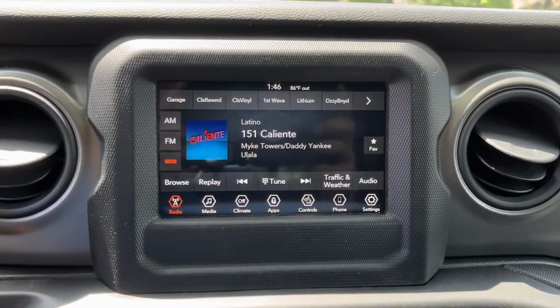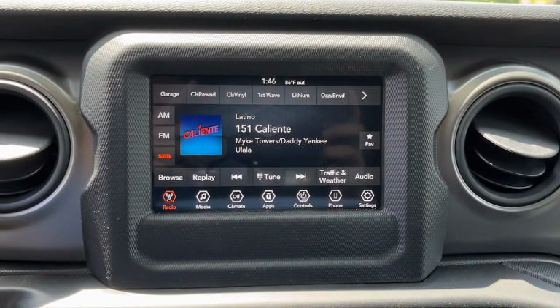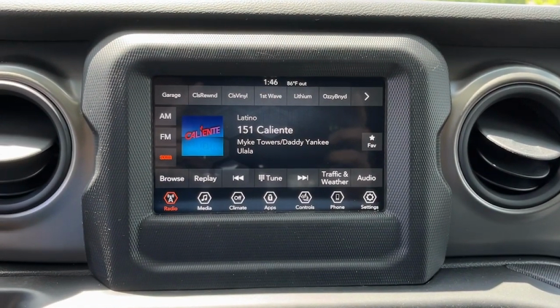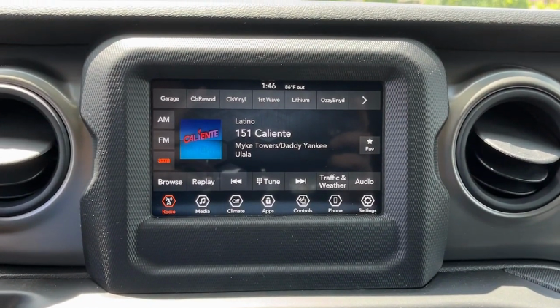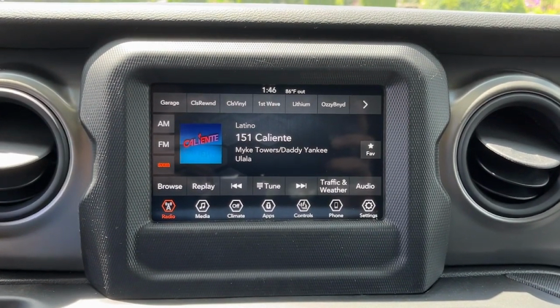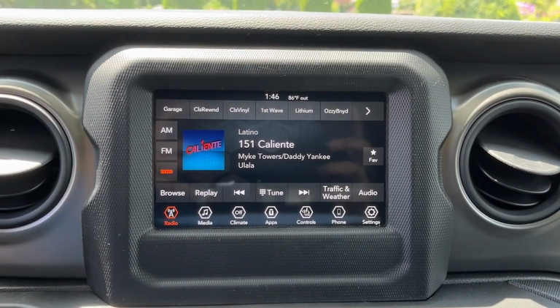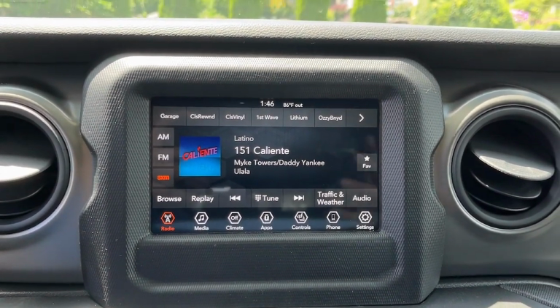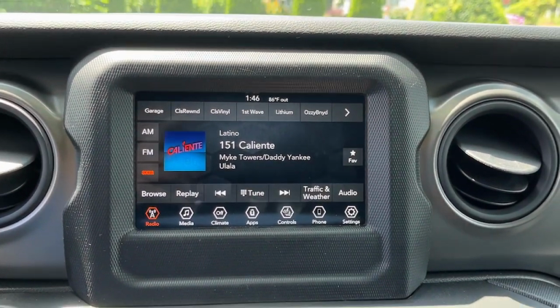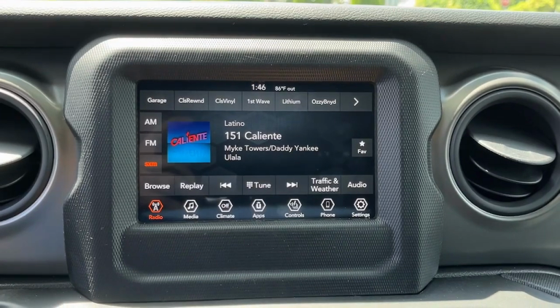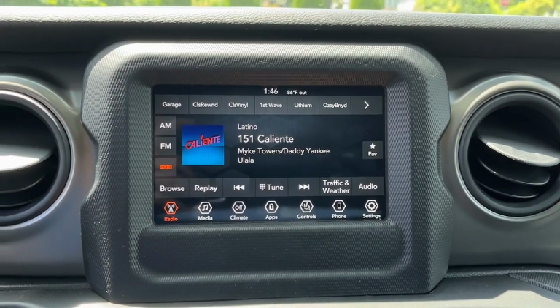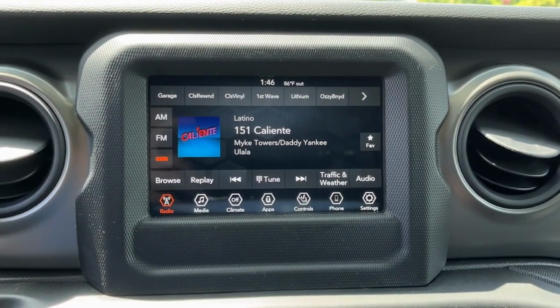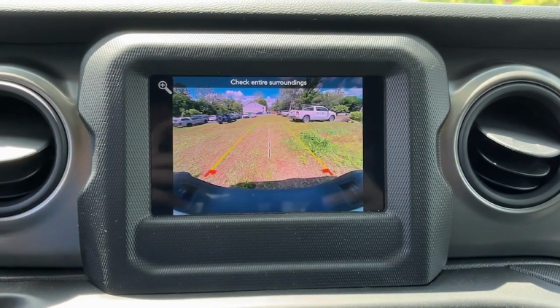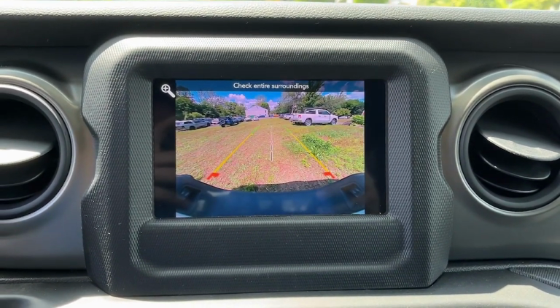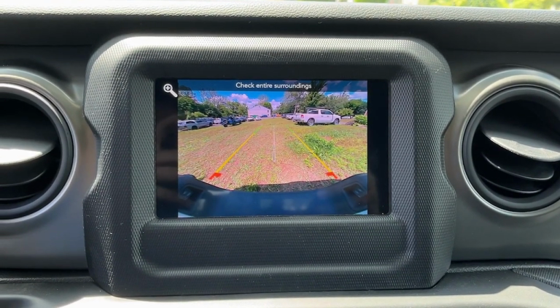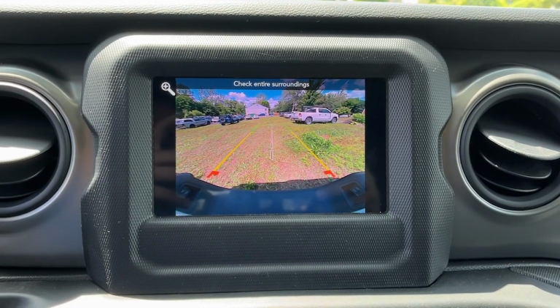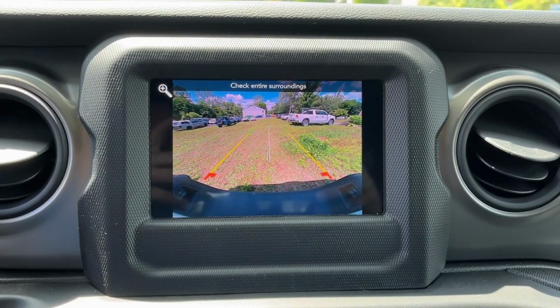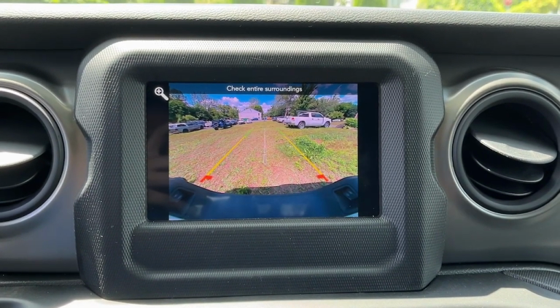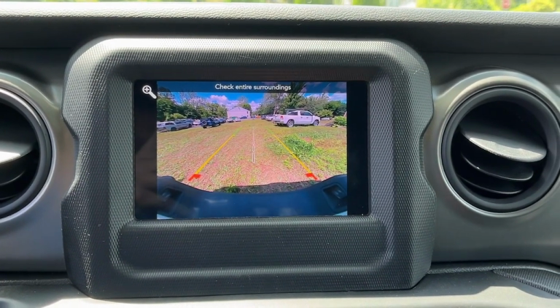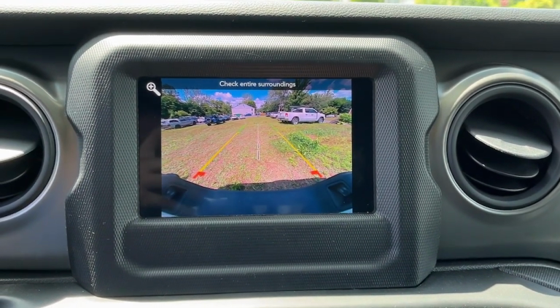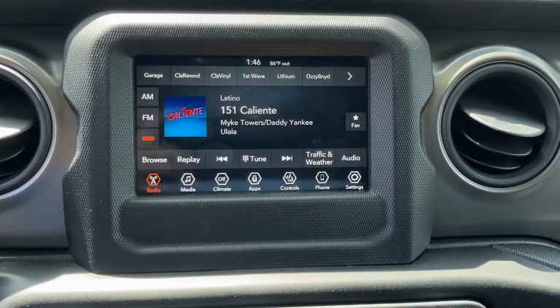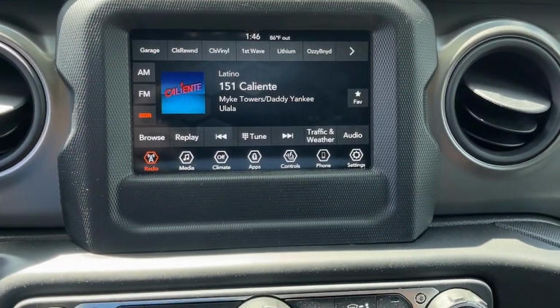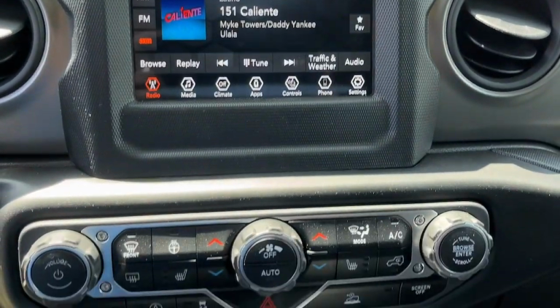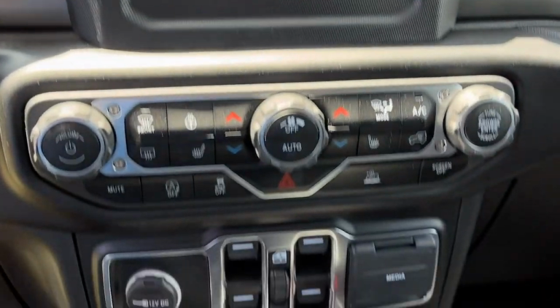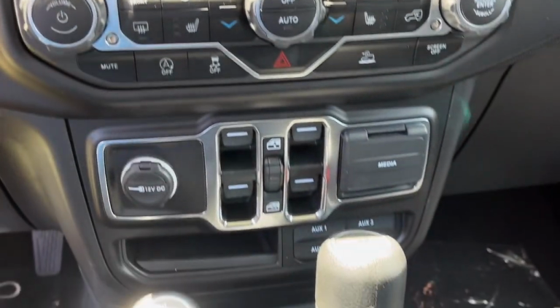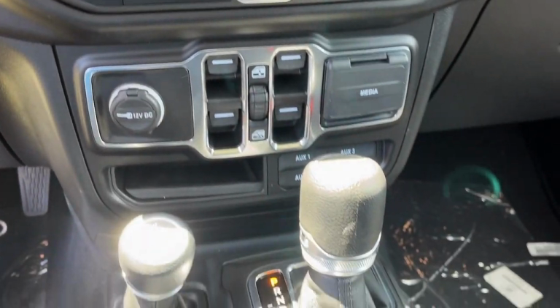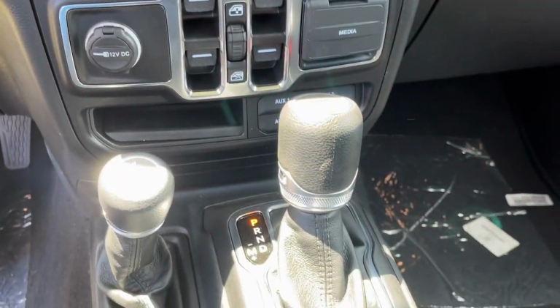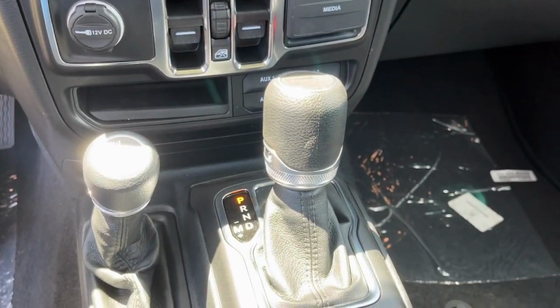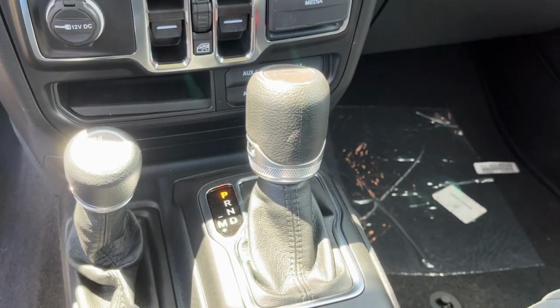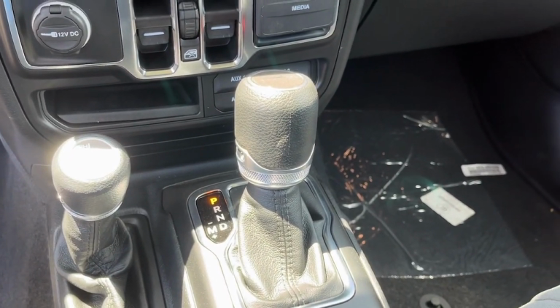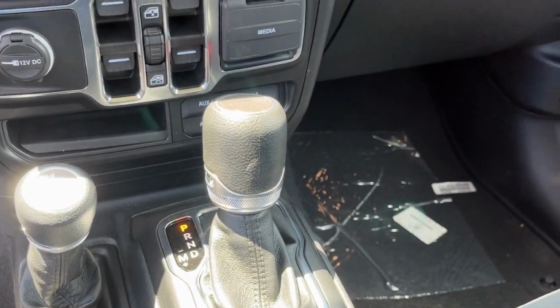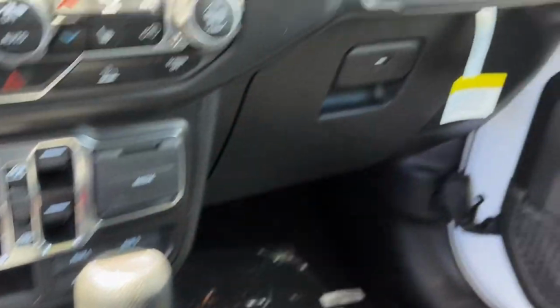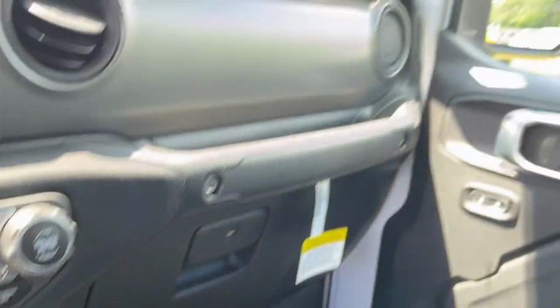Bold versatility blends with modern convenience in this remarkable Gladiator. See for yourself when you take it out for a test drive. Our professional staff looks forward to giving you excellent service. We'll see you next time.